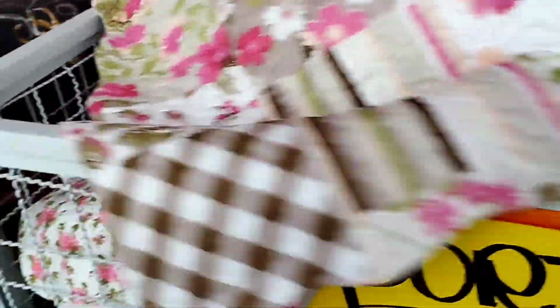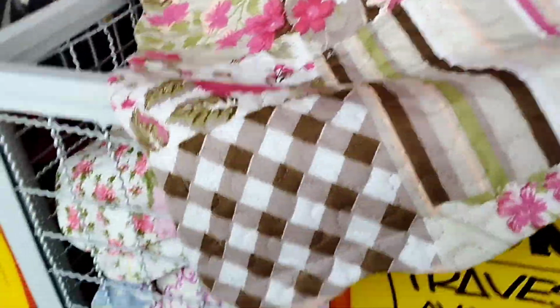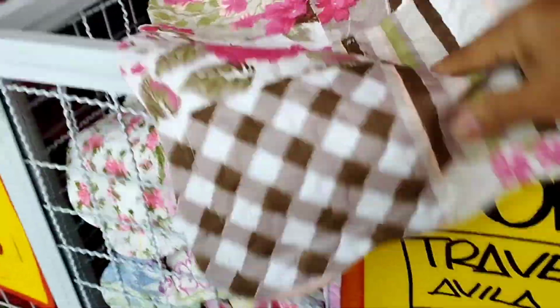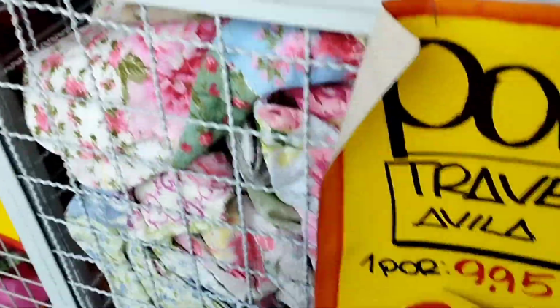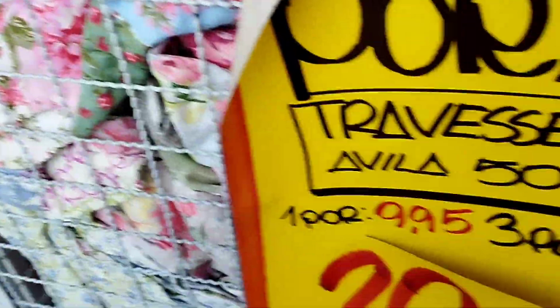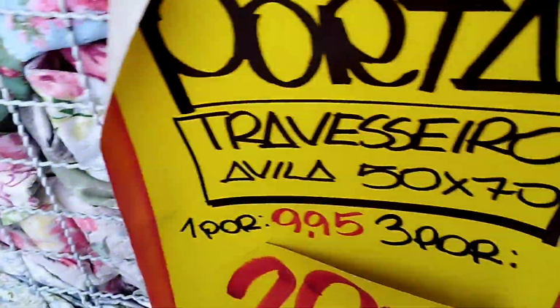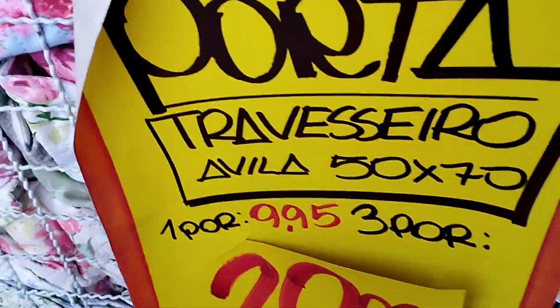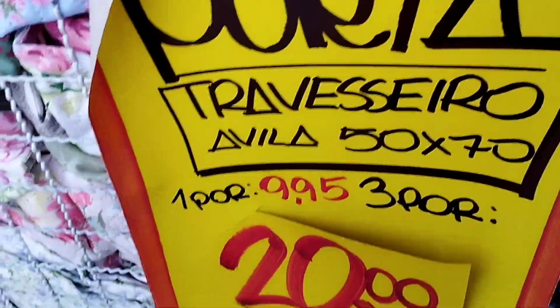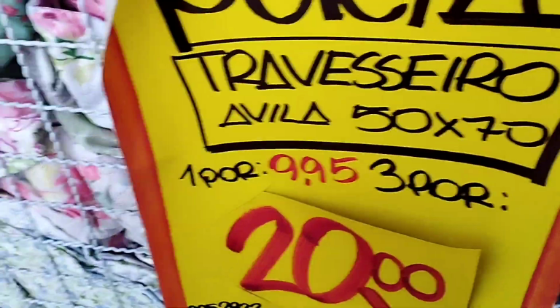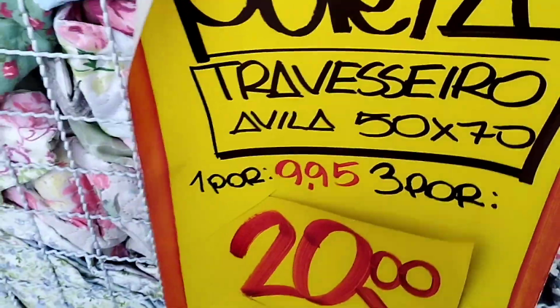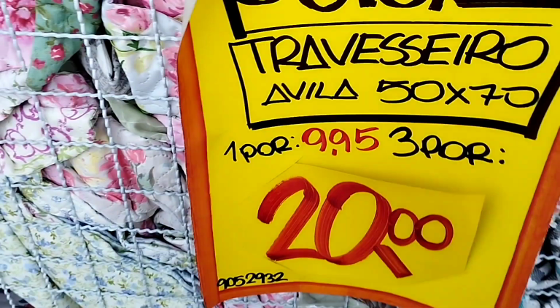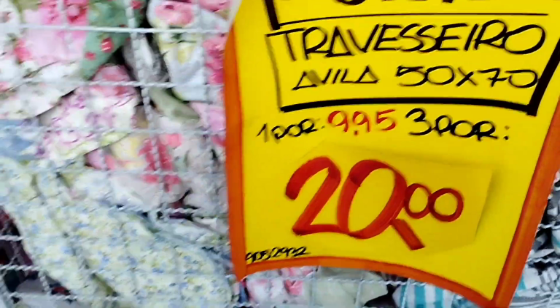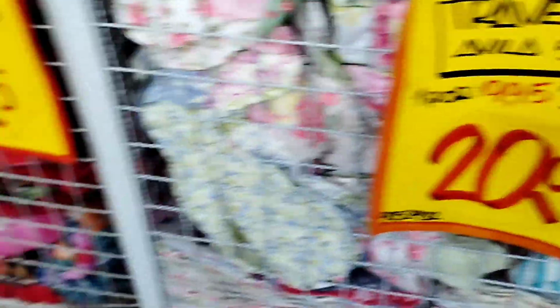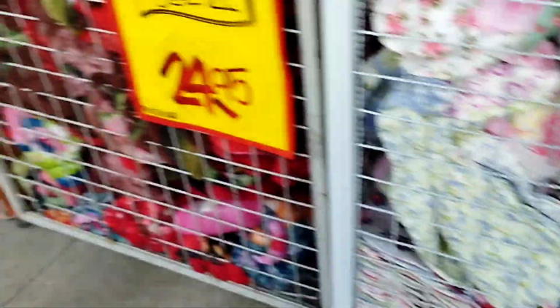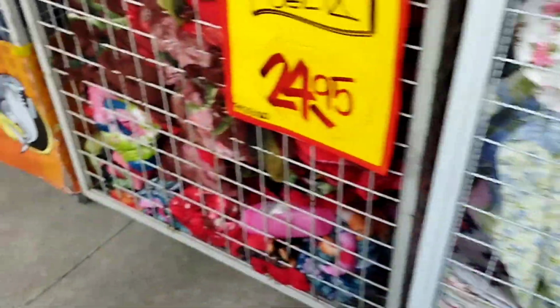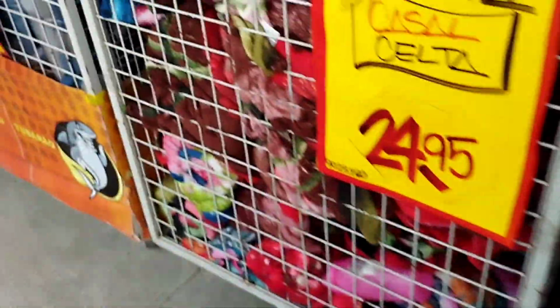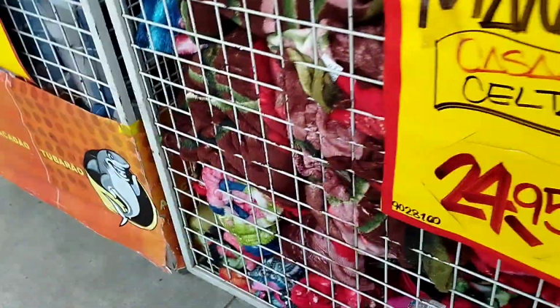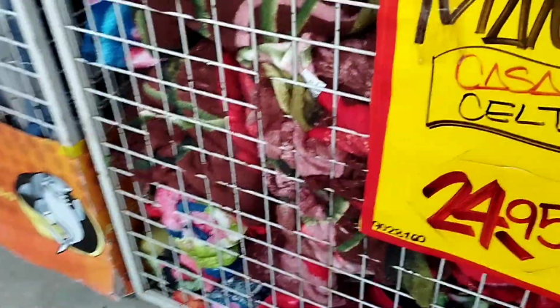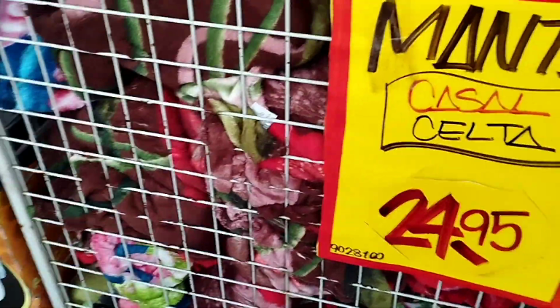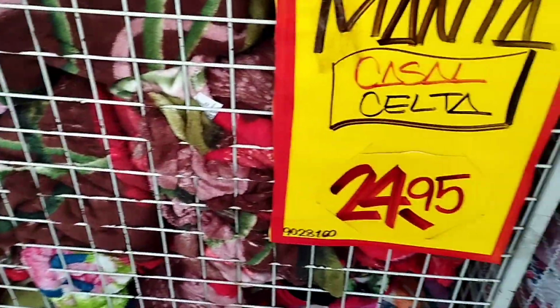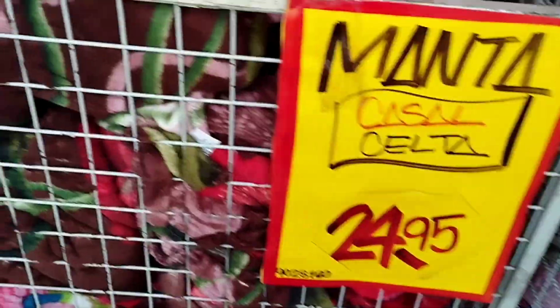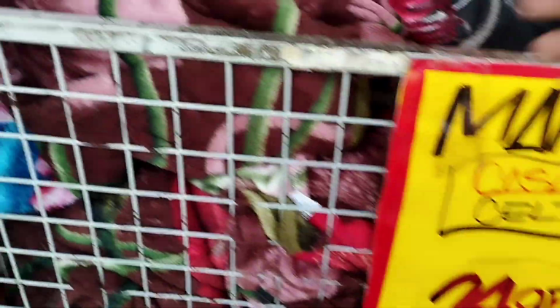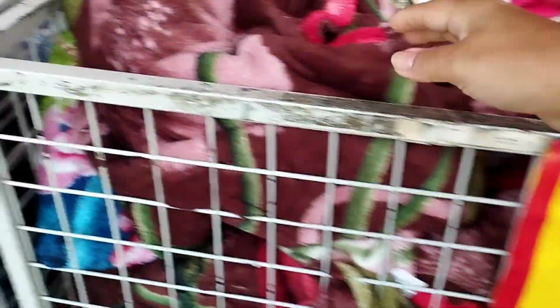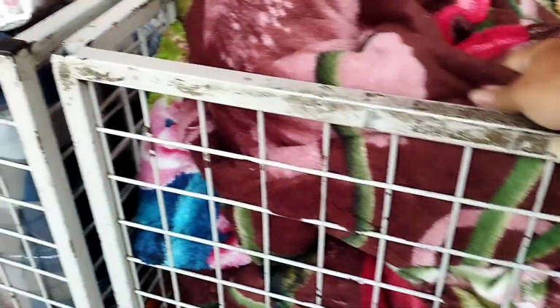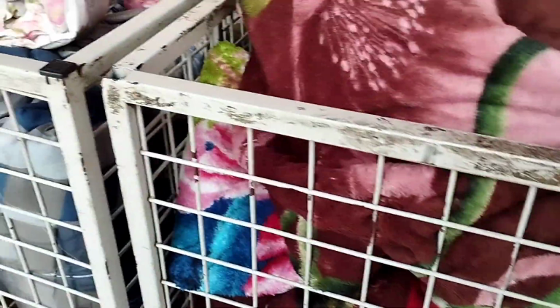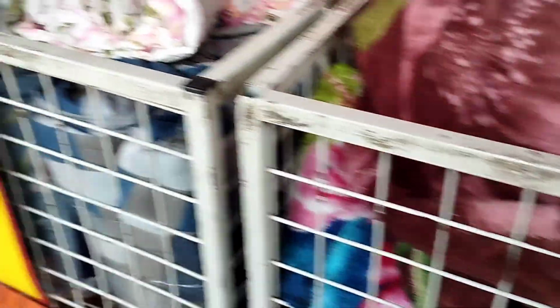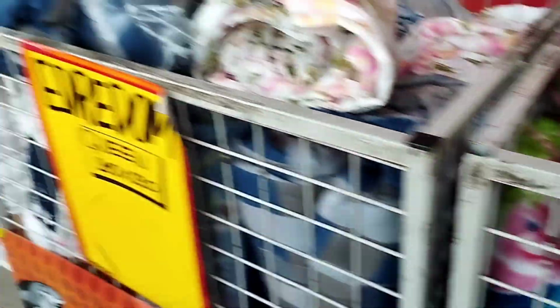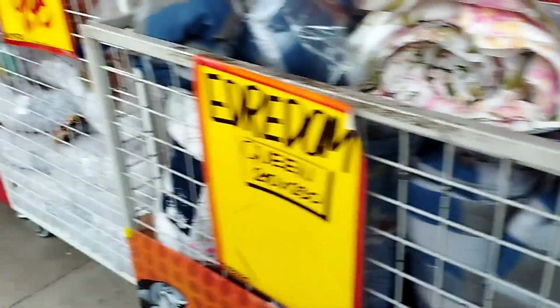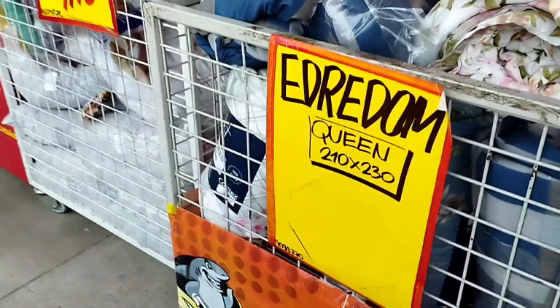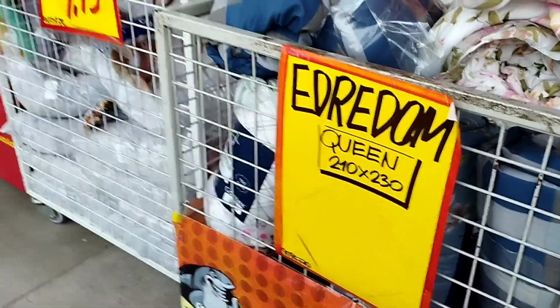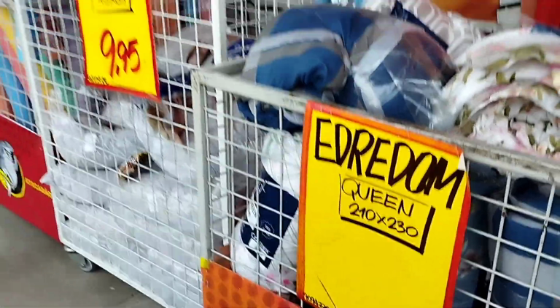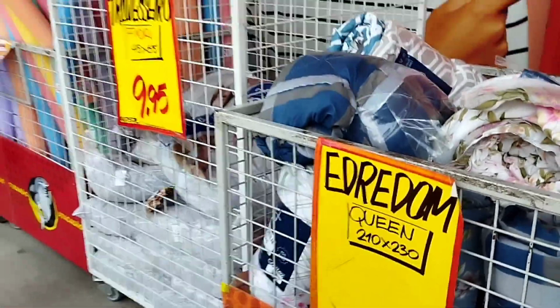If I buy three, I would pay R$20,00. As mantas were R$25,00 — it was very gross (thick).